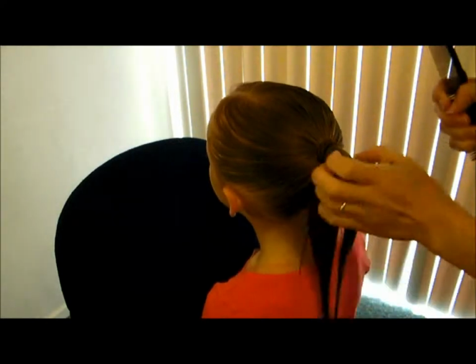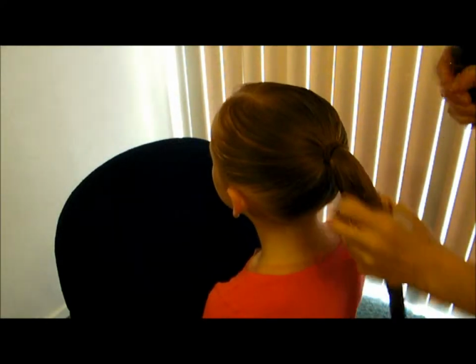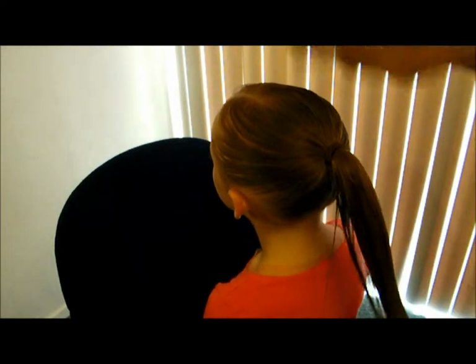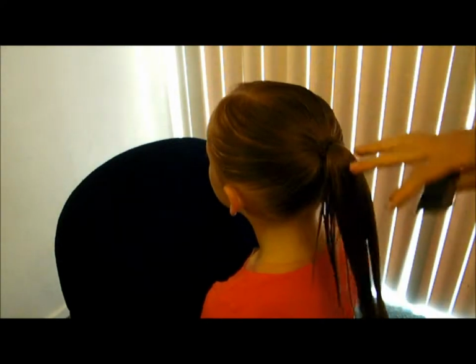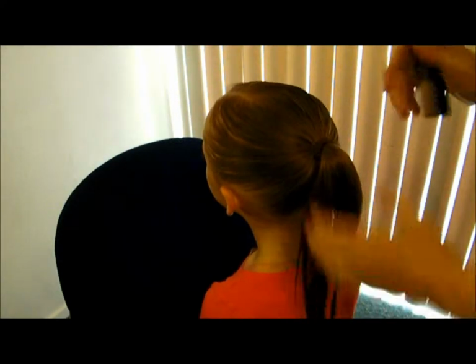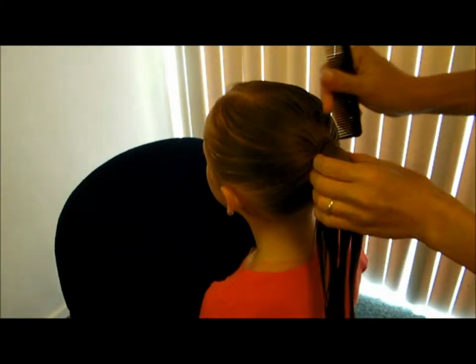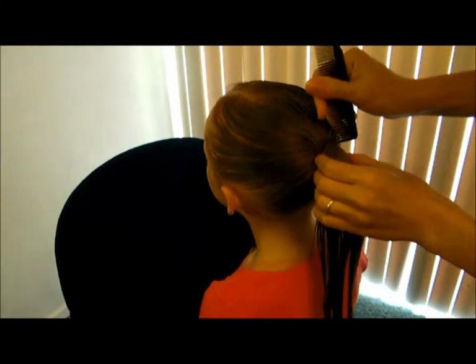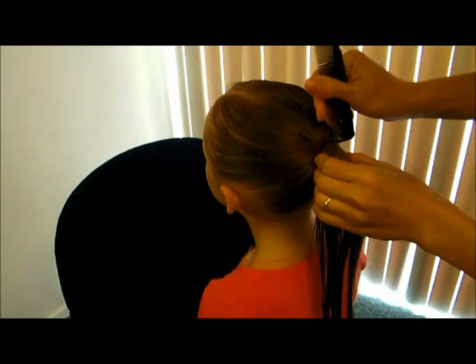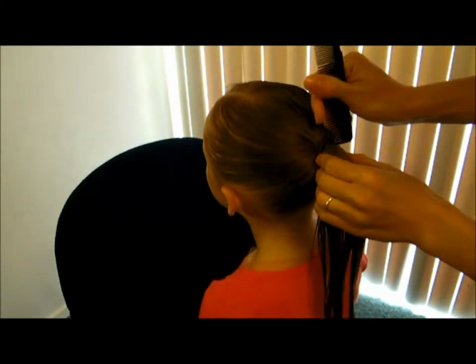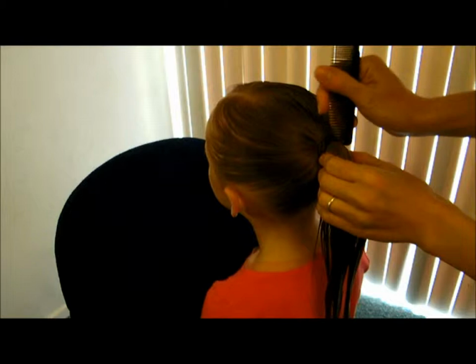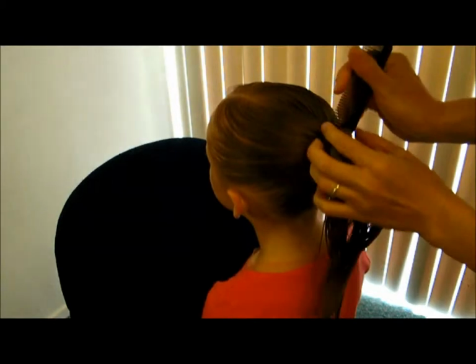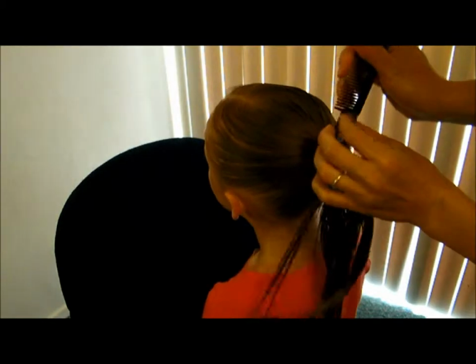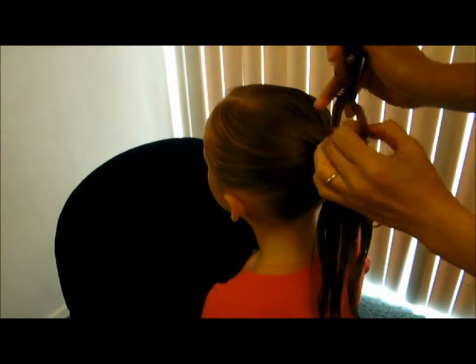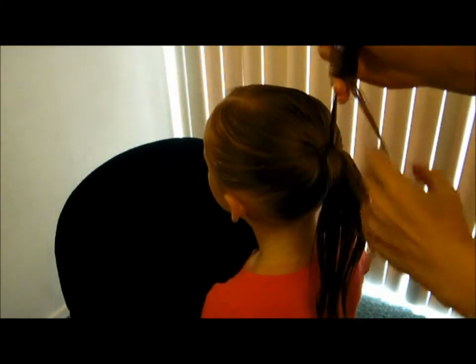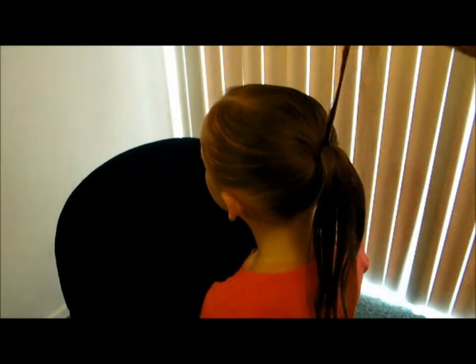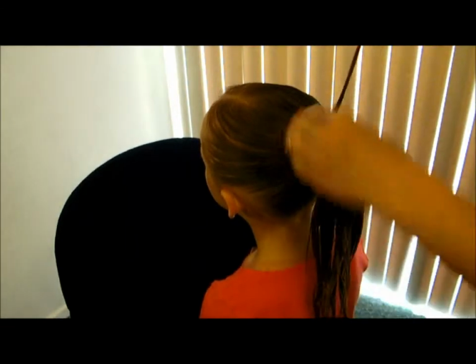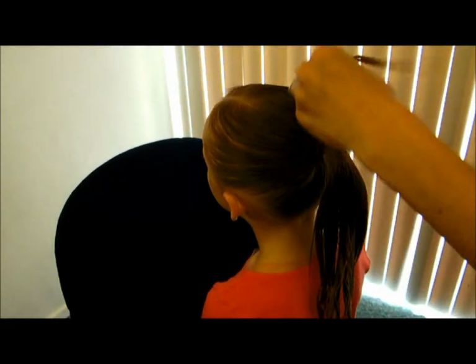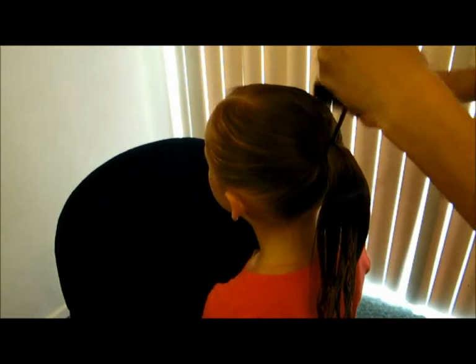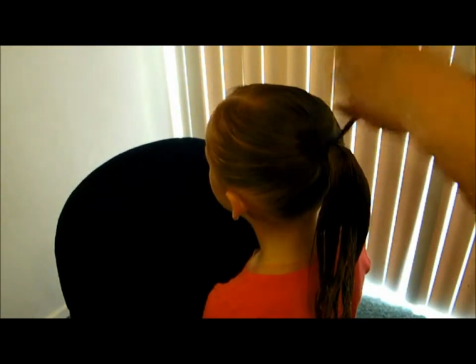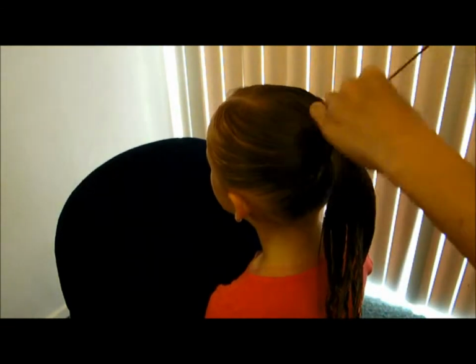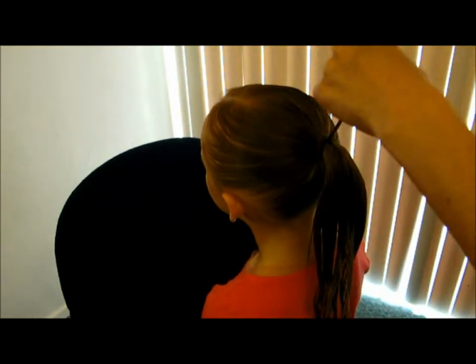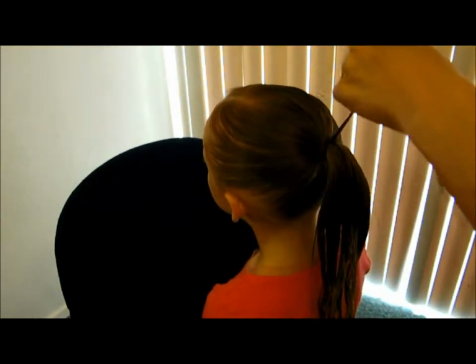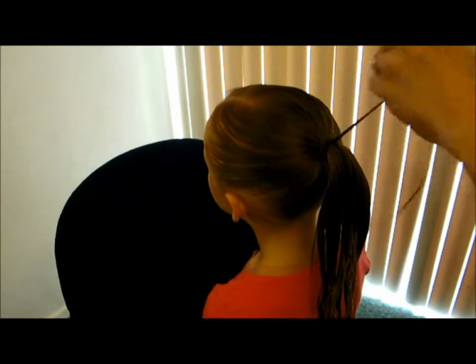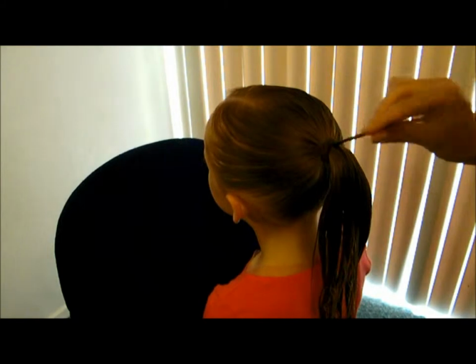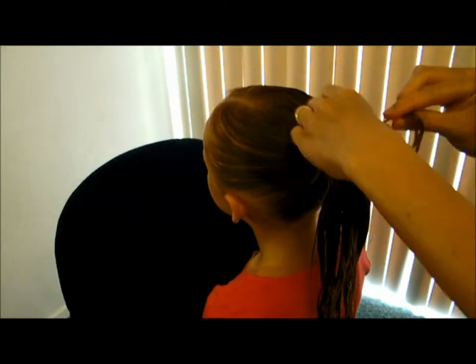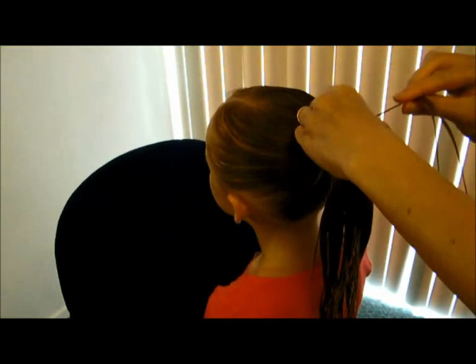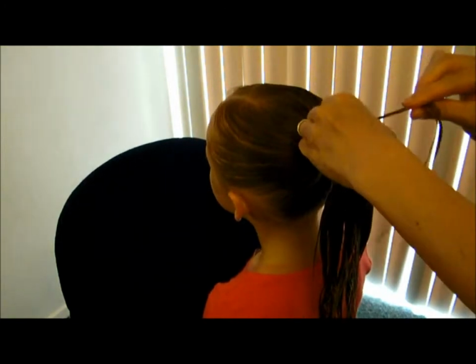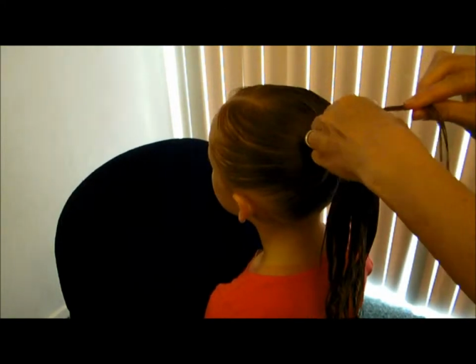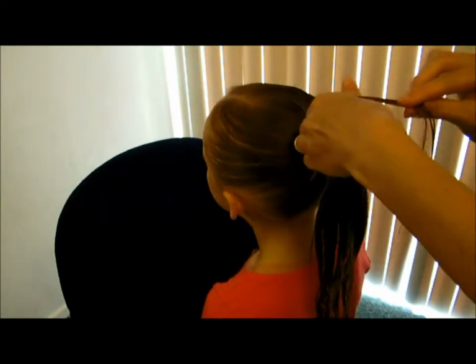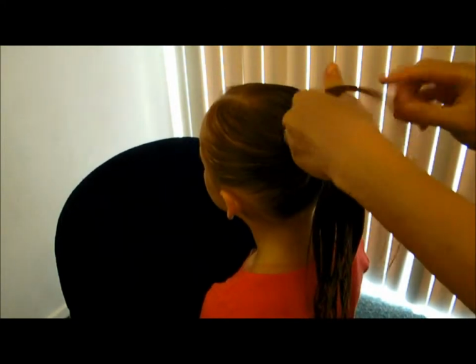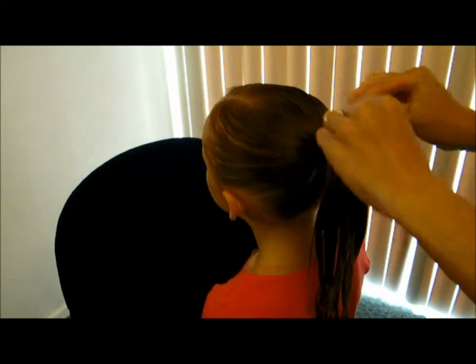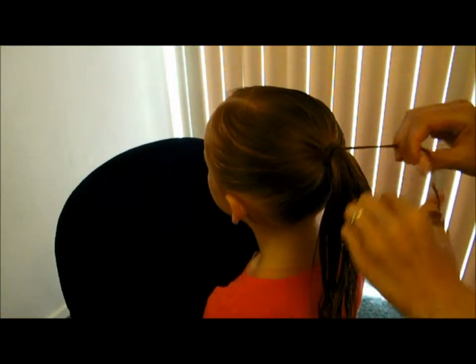What we've done is we've just pulled our hair into a ponytail, and then you're just going to come in and take this little piece from up top, and split it into three pieces to start your braid.